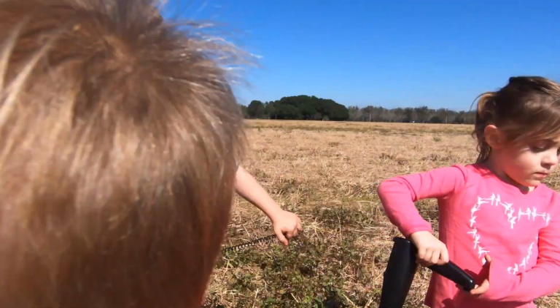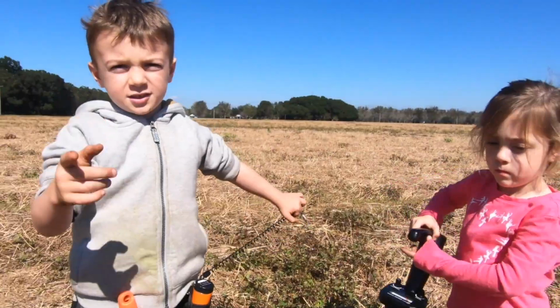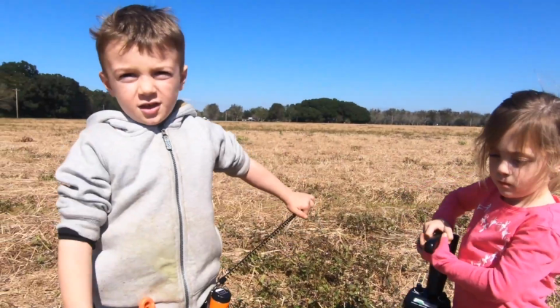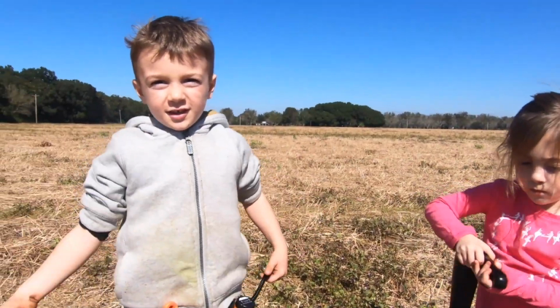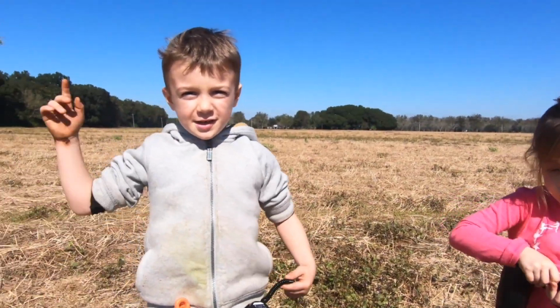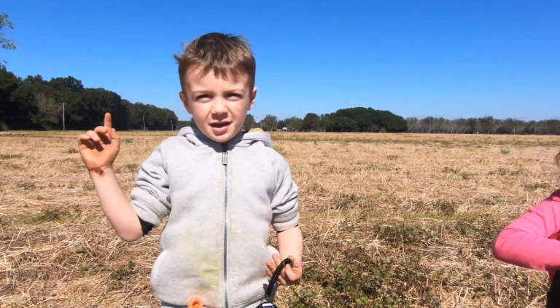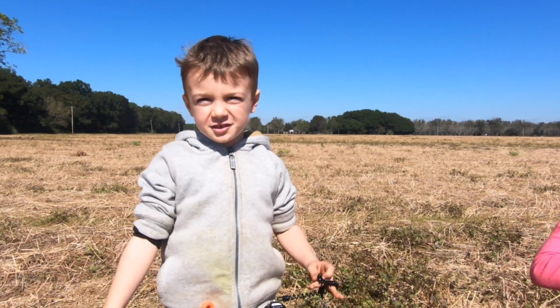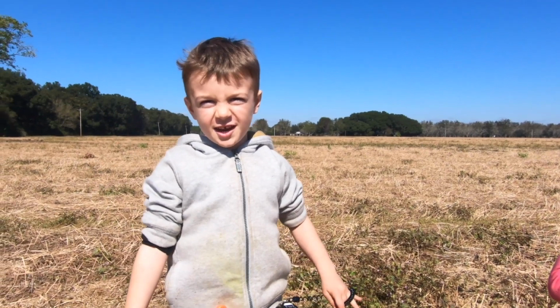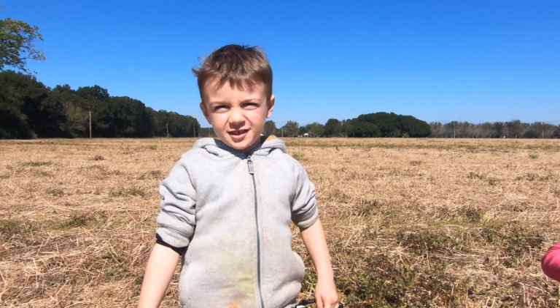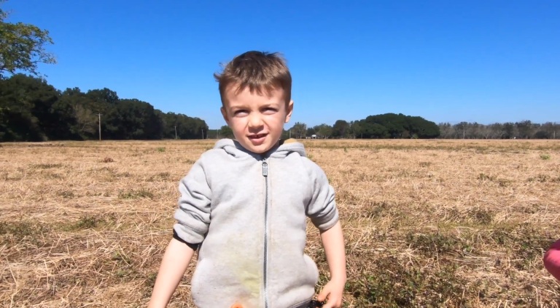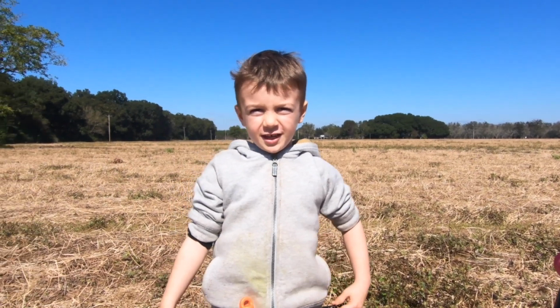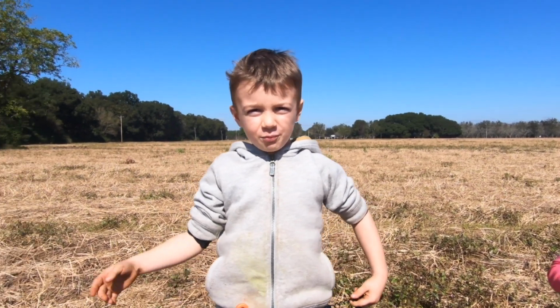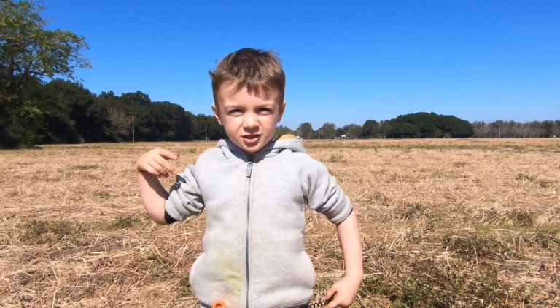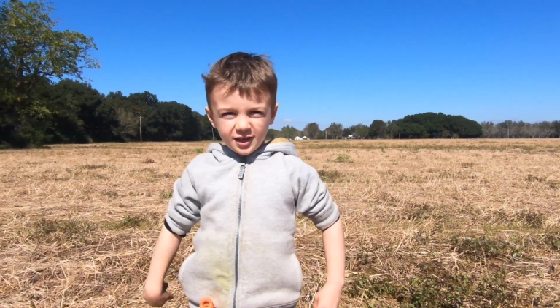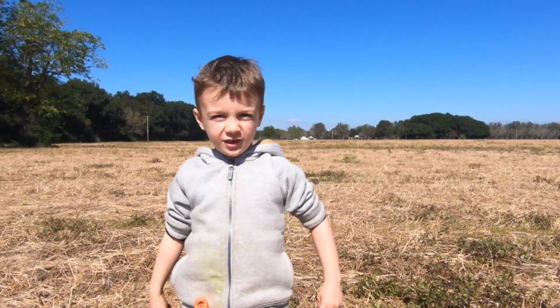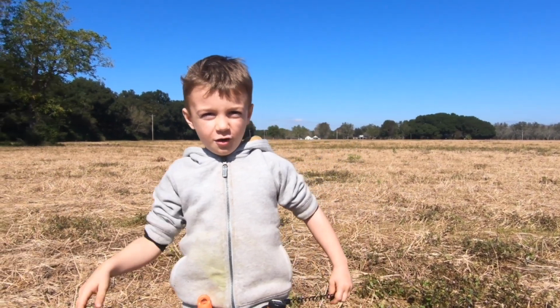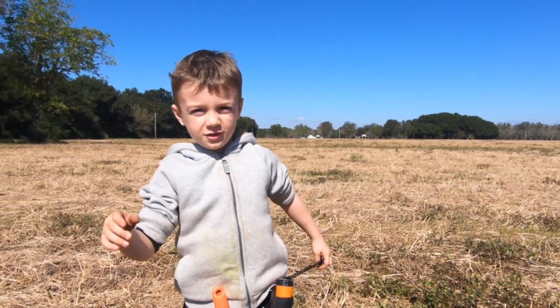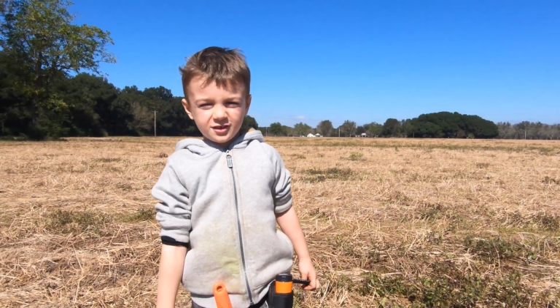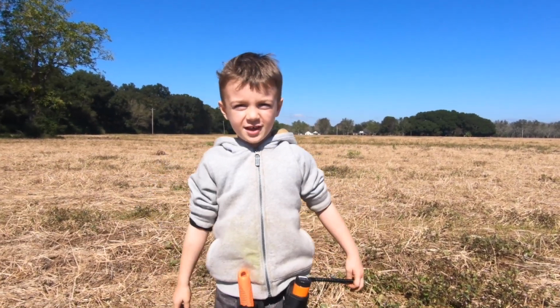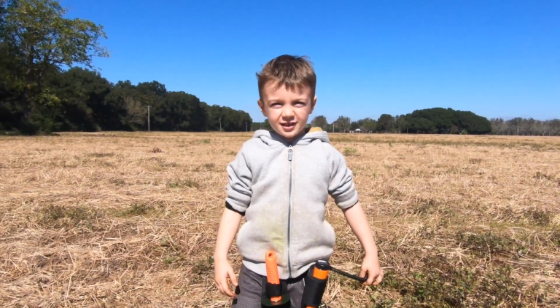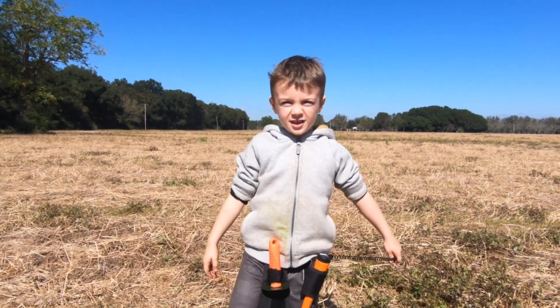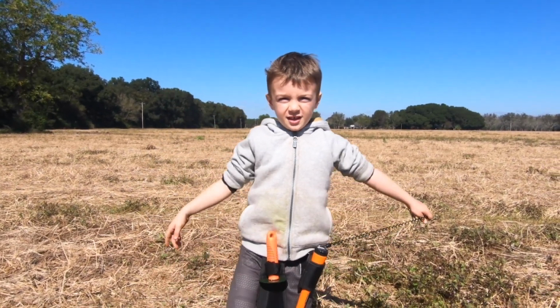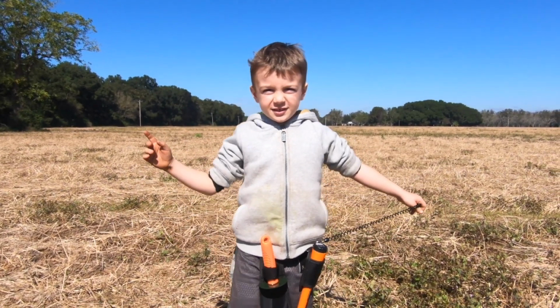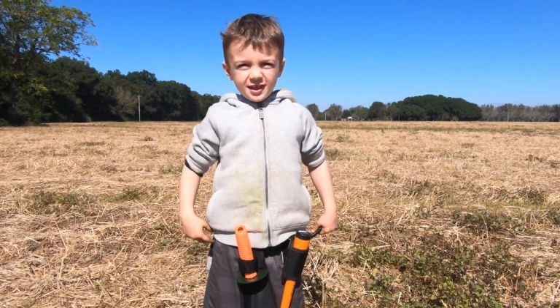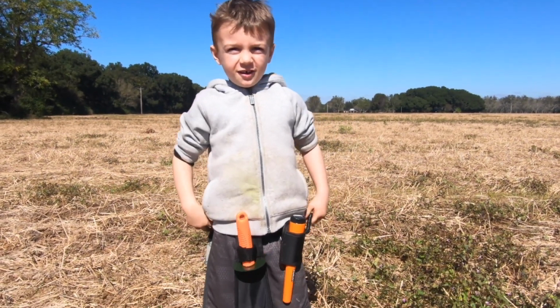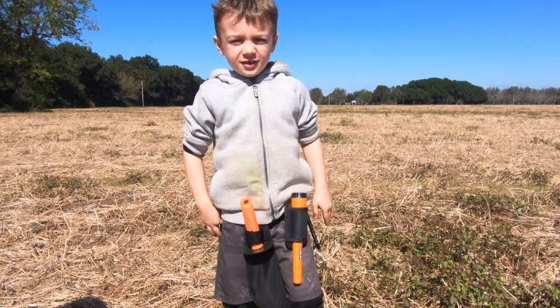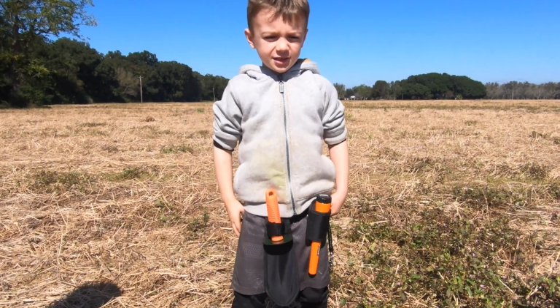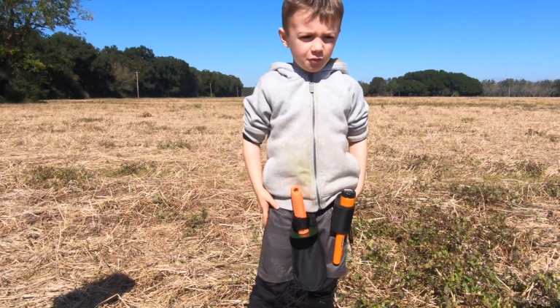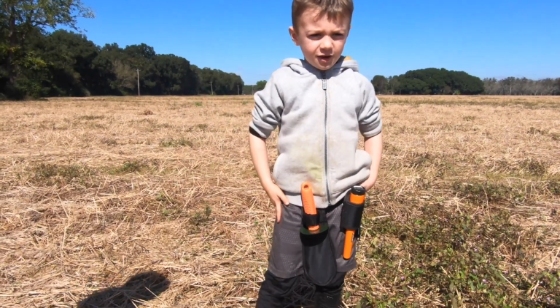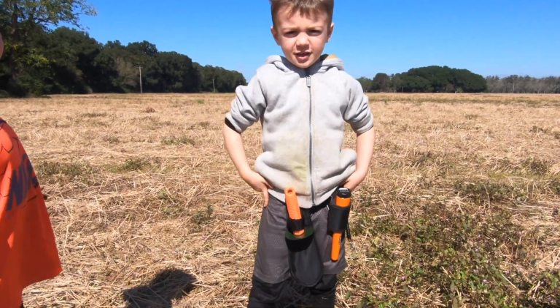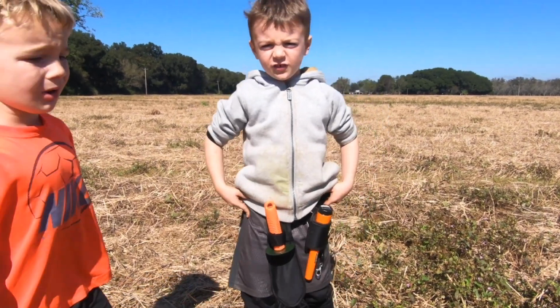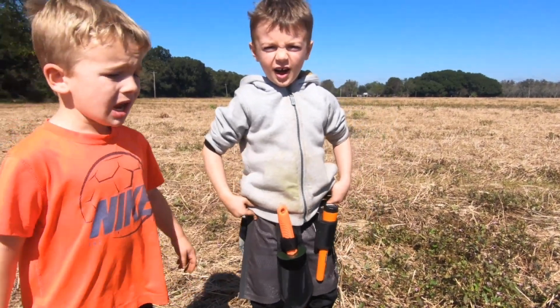Remember kids, keep metal detecting and keep watching this video. Okay, let's see what we get on the next slide.